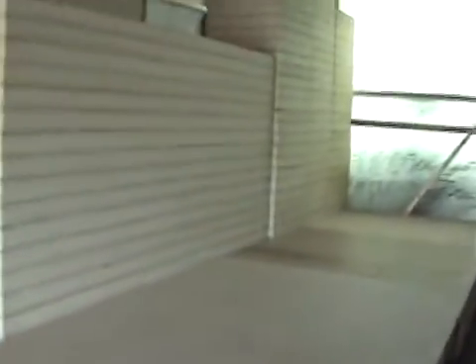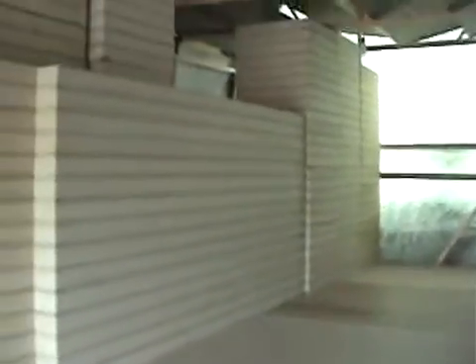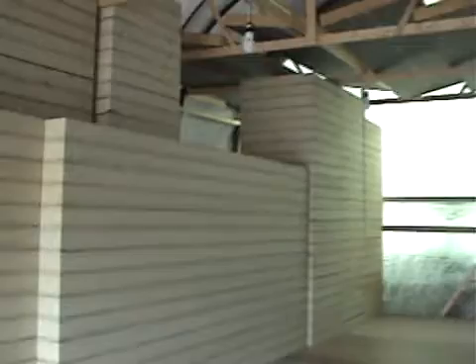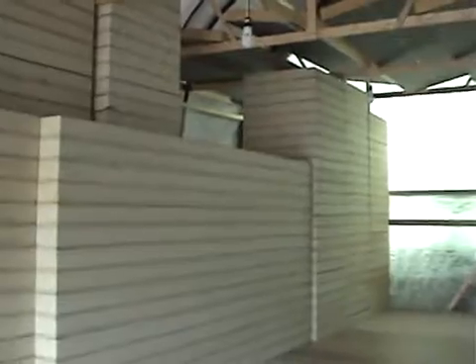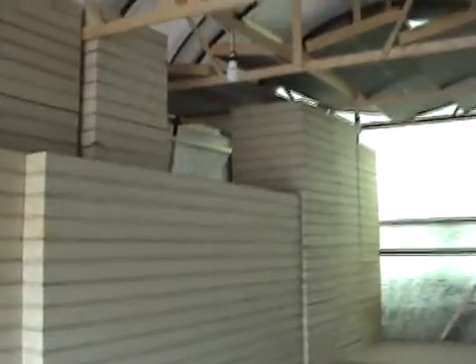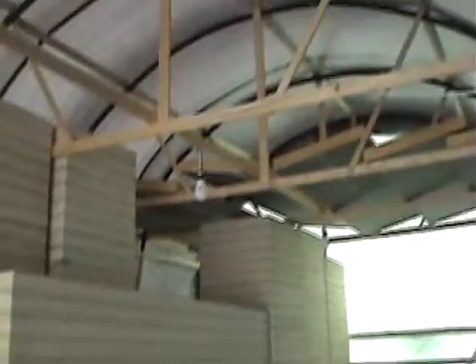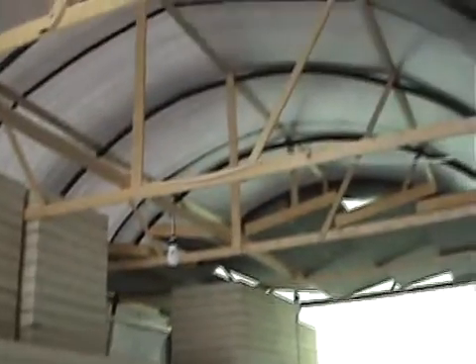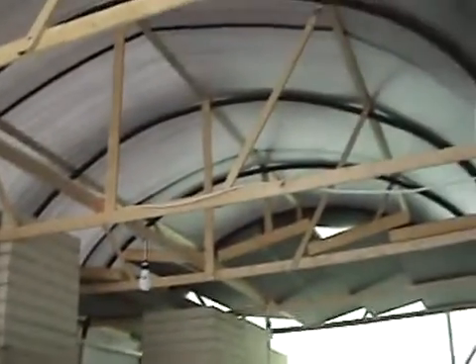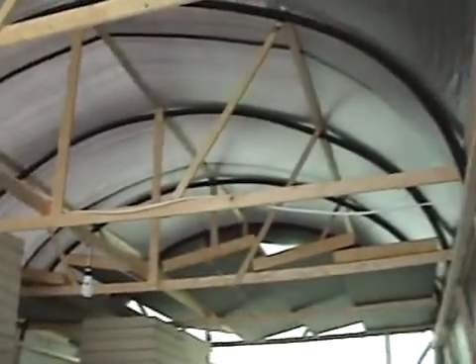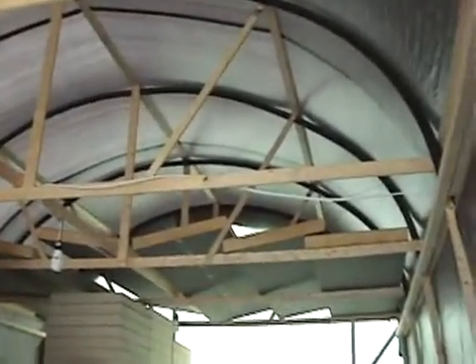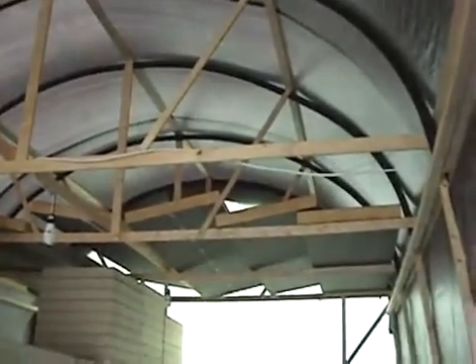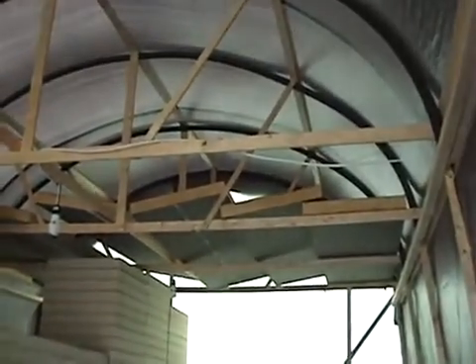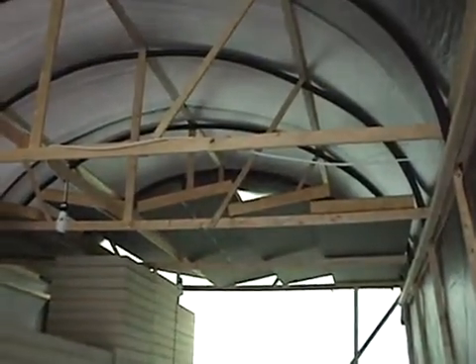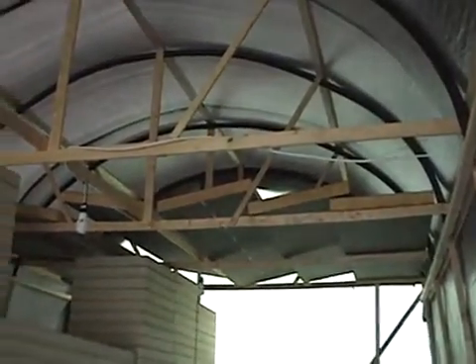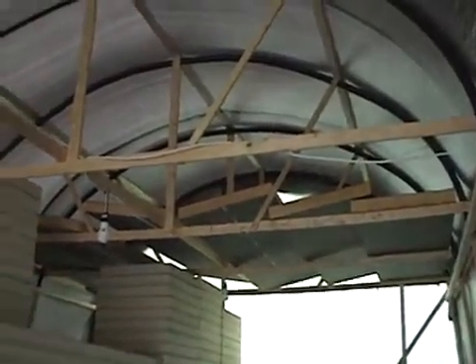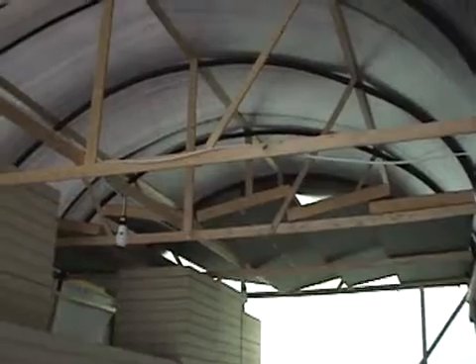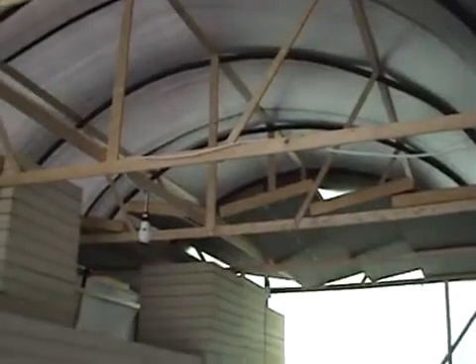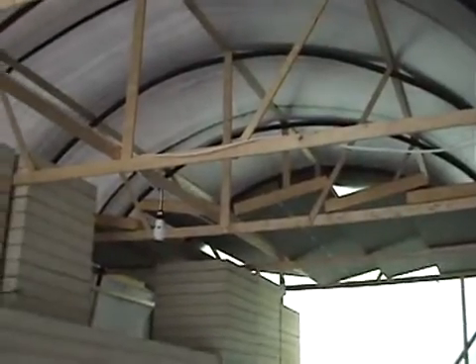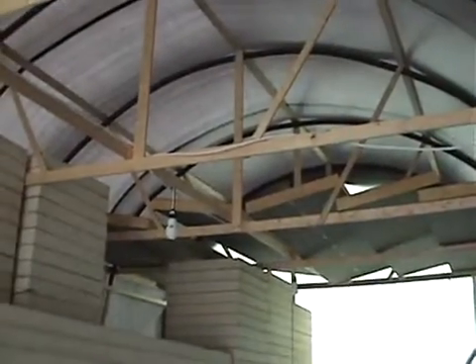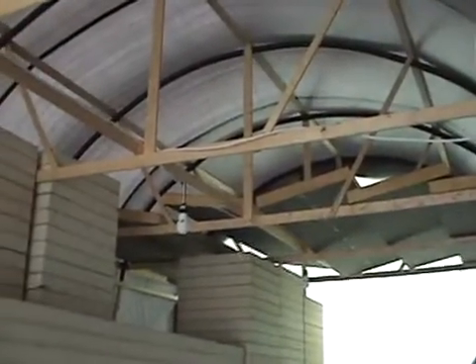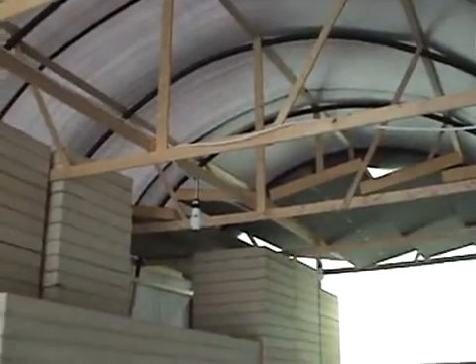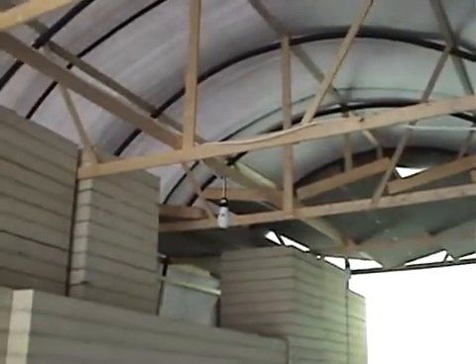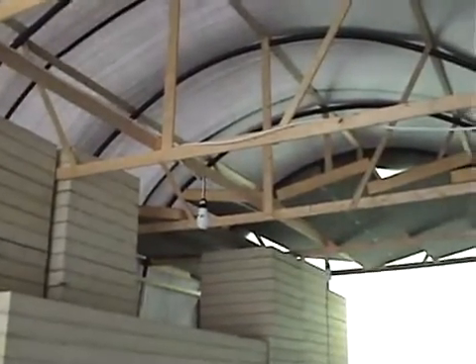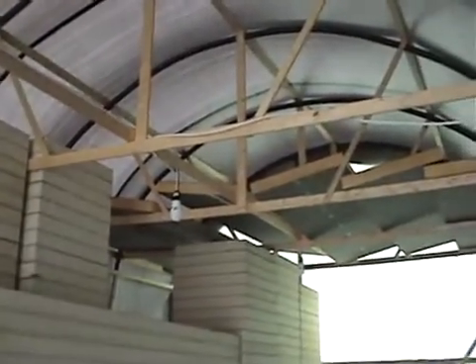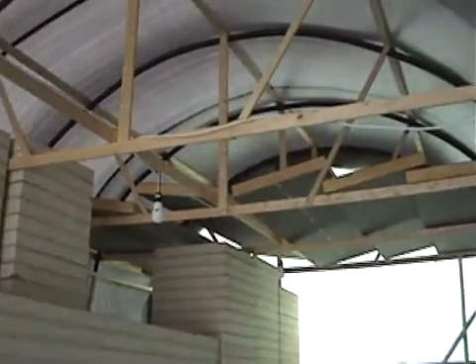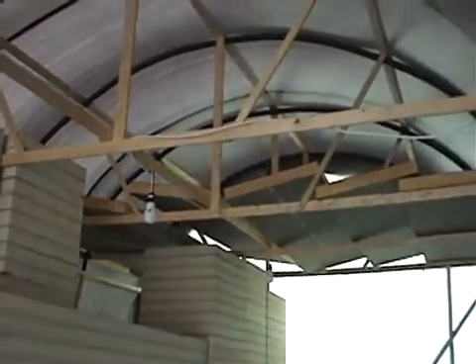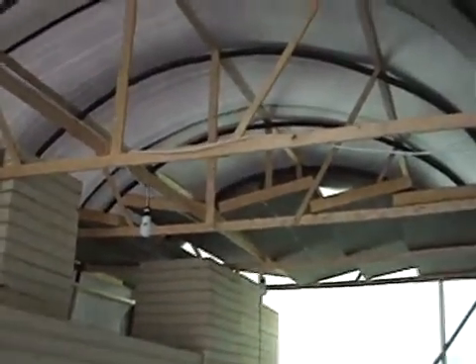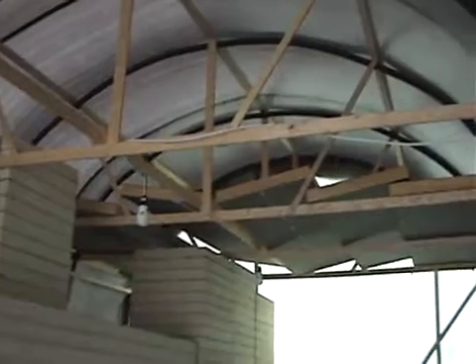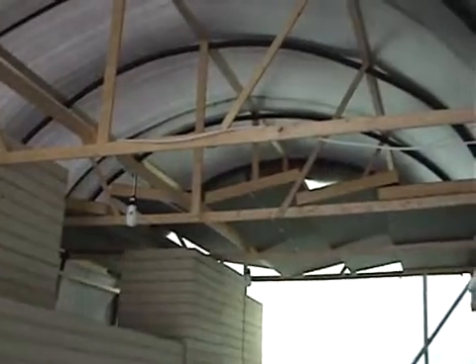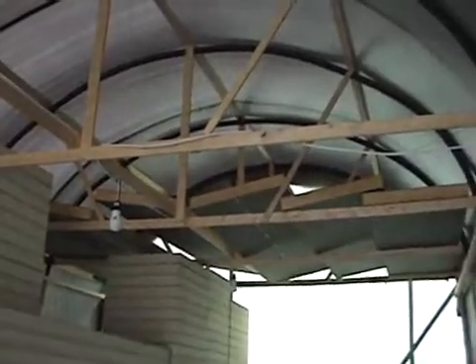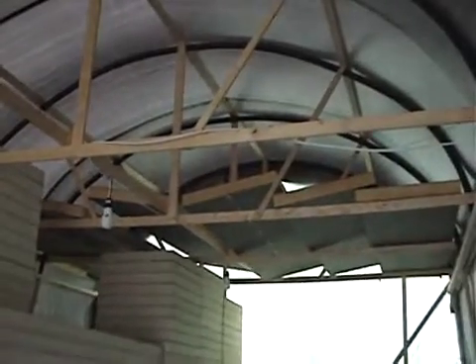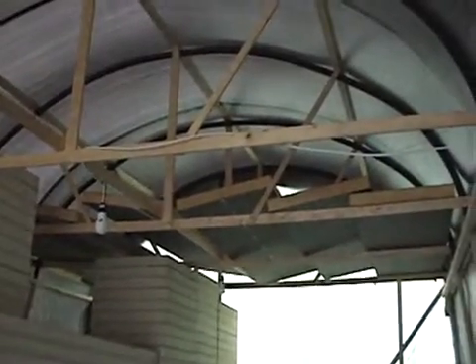Here is the structure inside my shelter. You might be hearing some noise — that's an airport right next to the marina here. It's a little private airport.